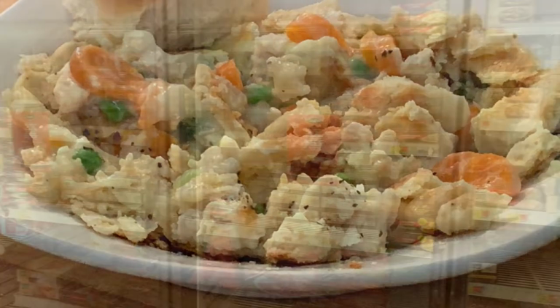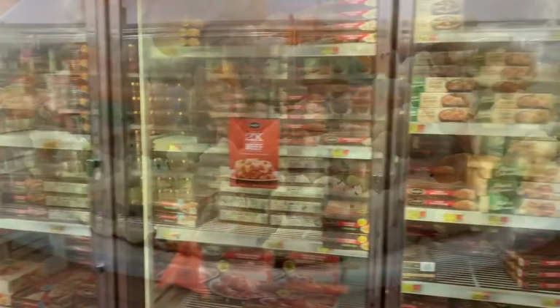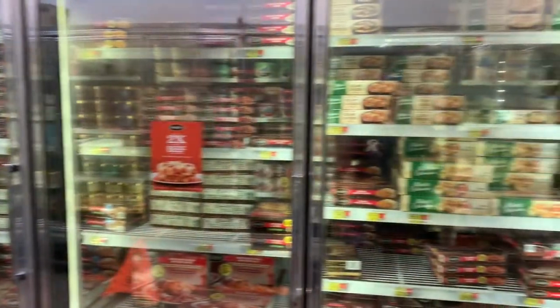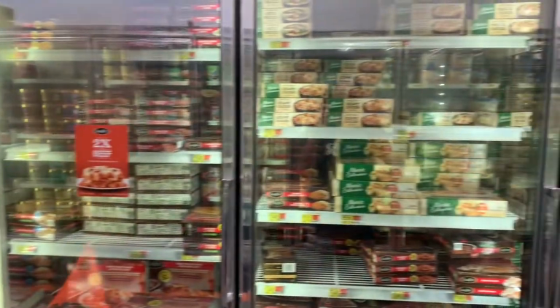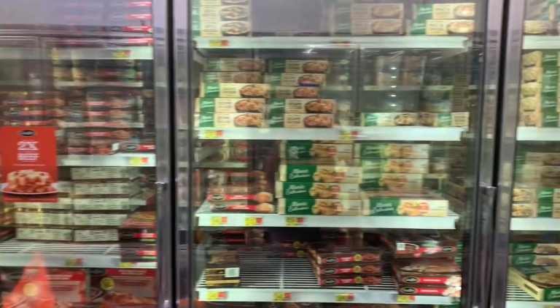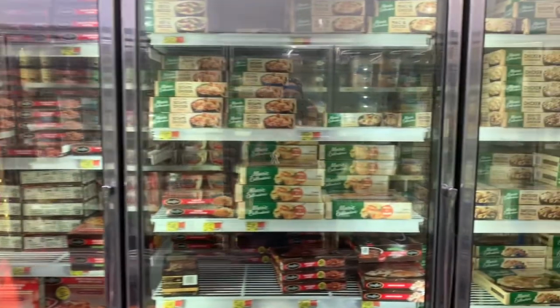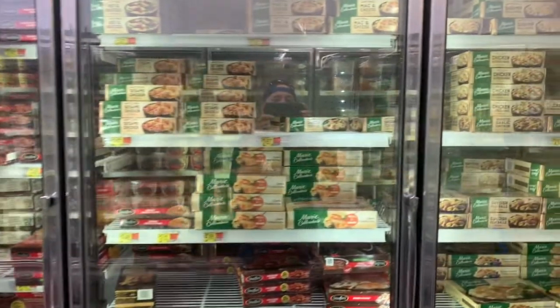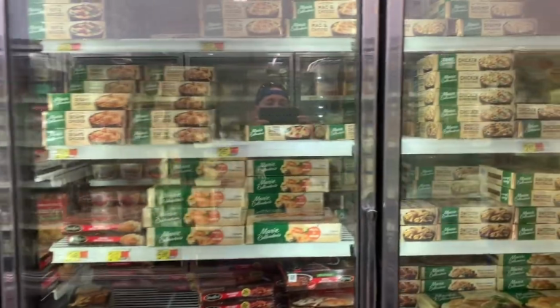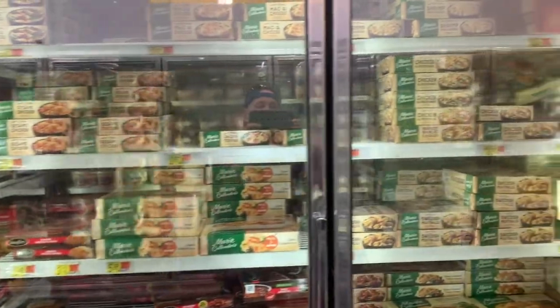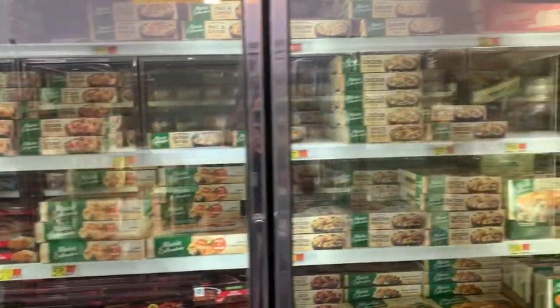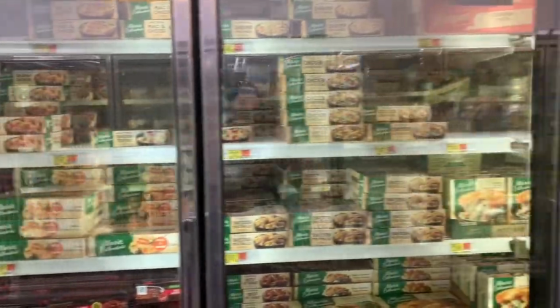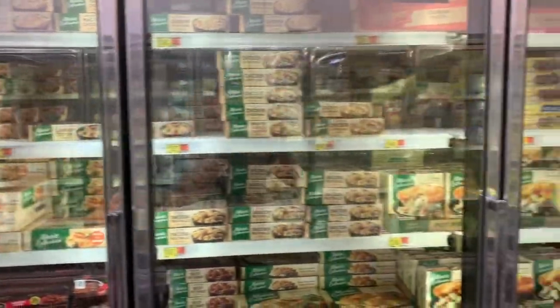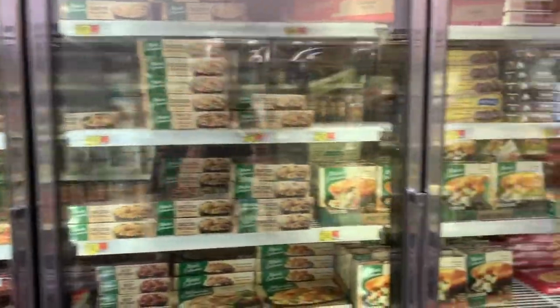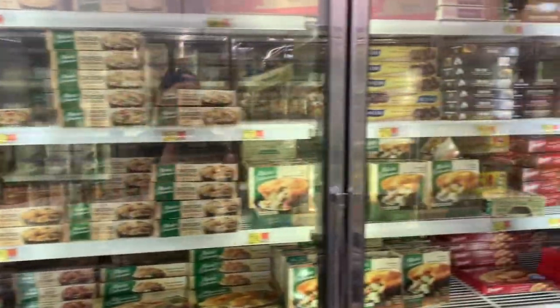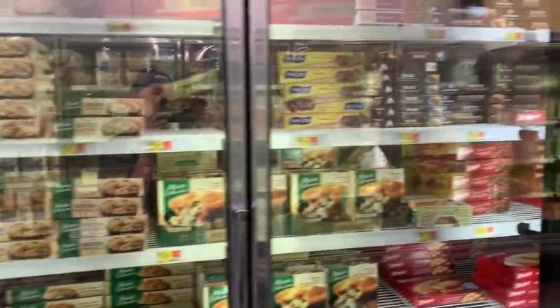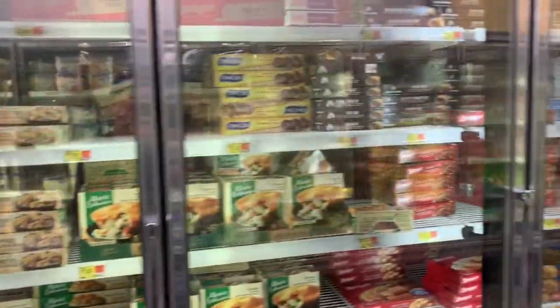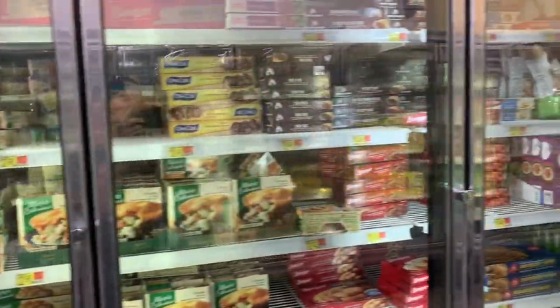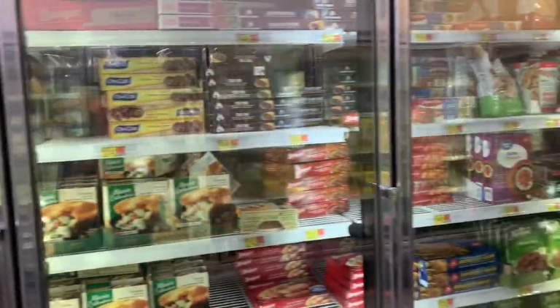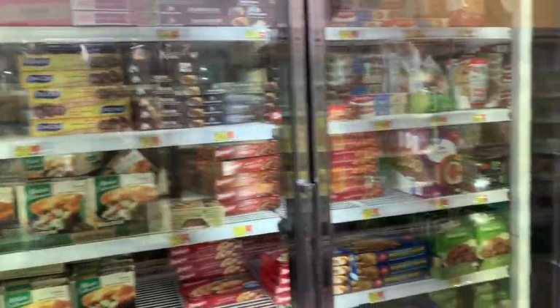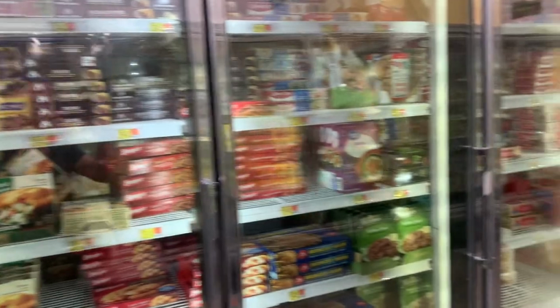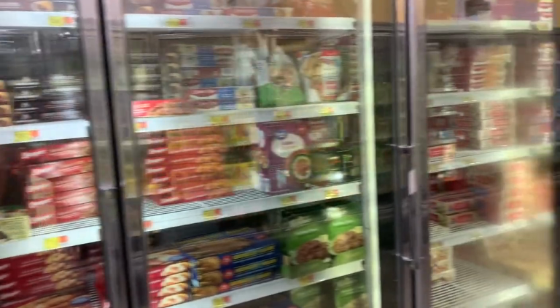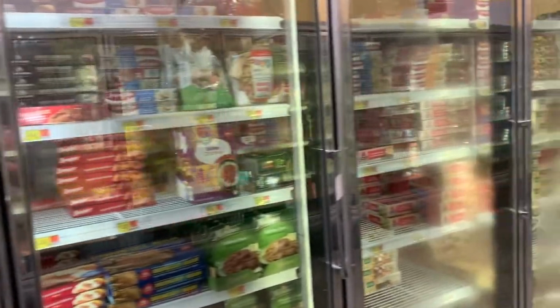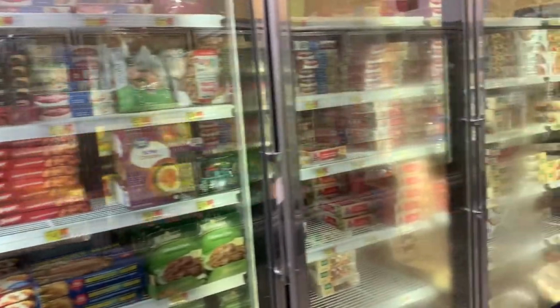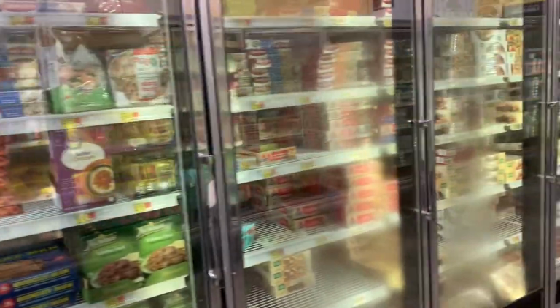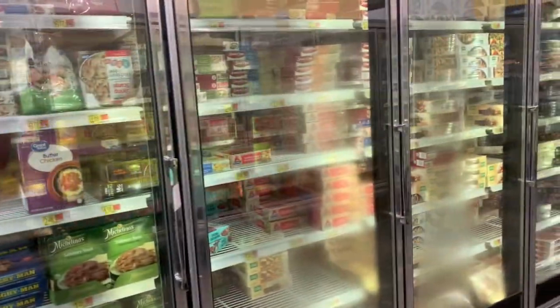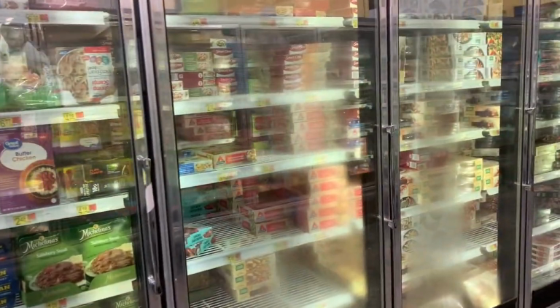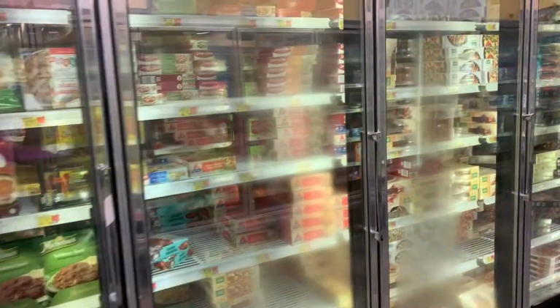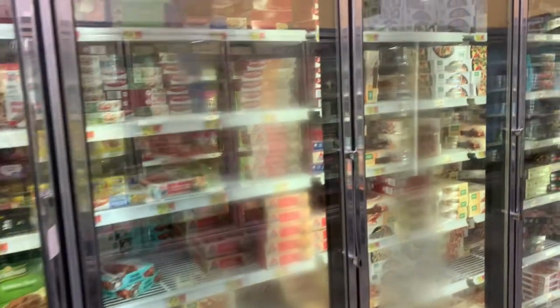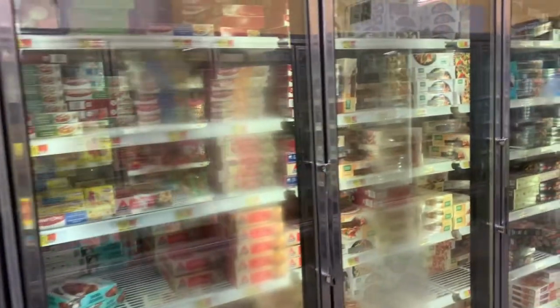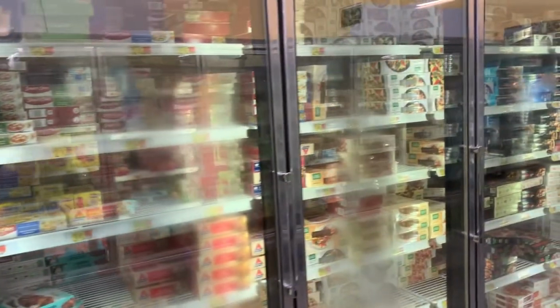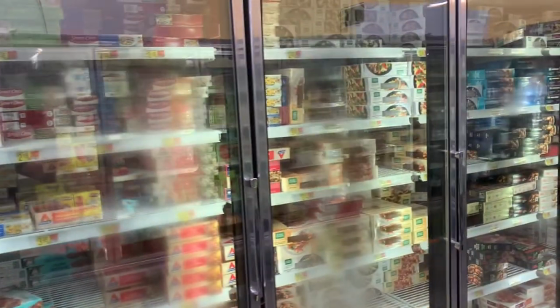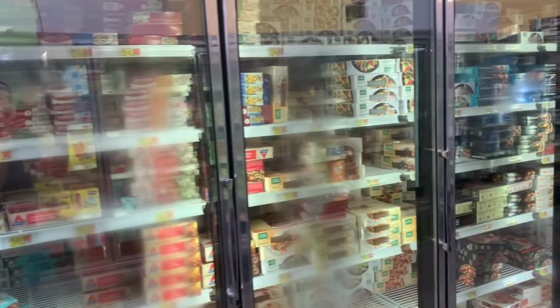I found them in the frozen section of my local supermarket for only $2.98. When we're trying to feed a family on a budget, it really pays off to visit this section where there's a variety of foods for some really good deals.